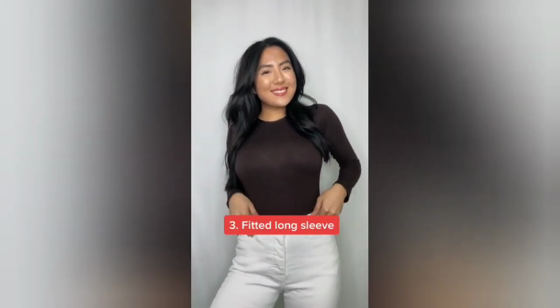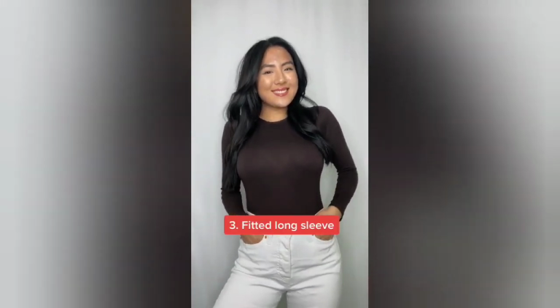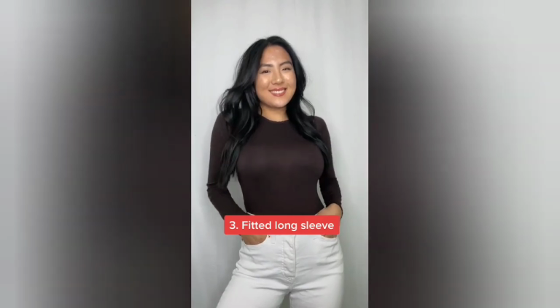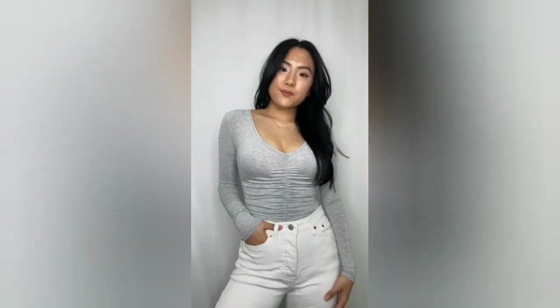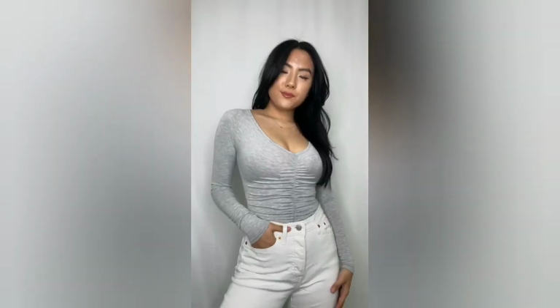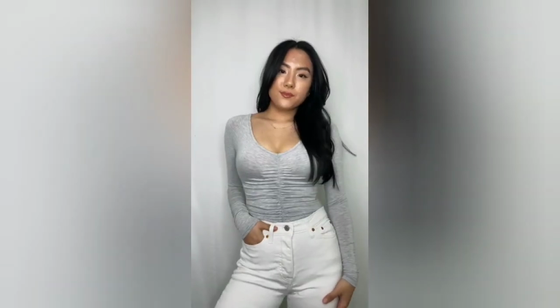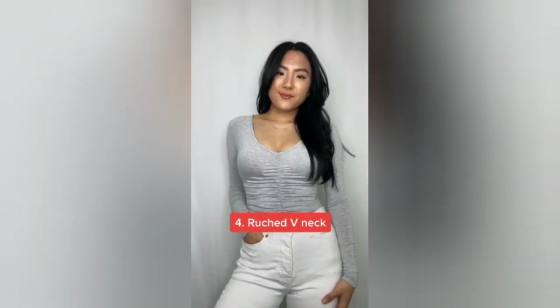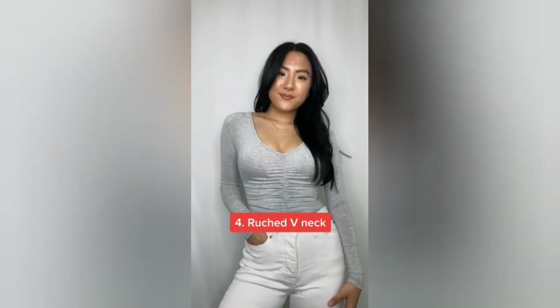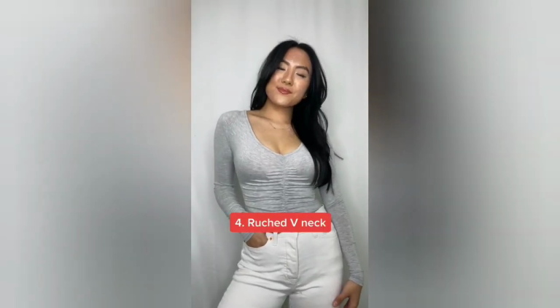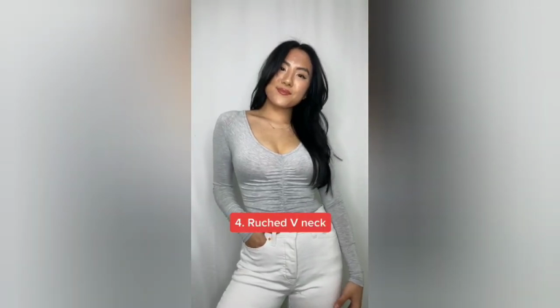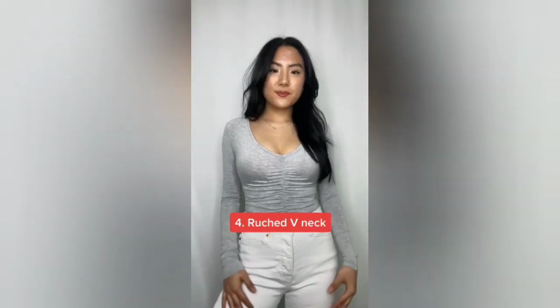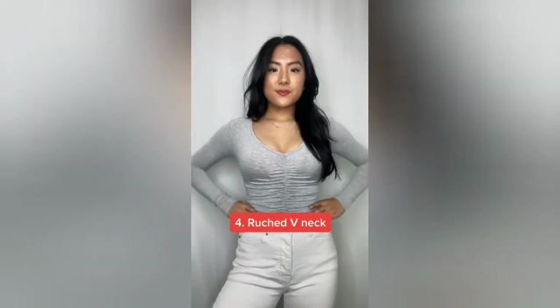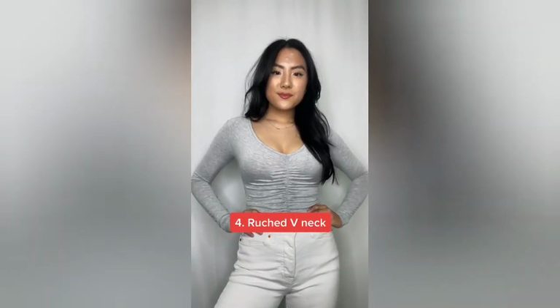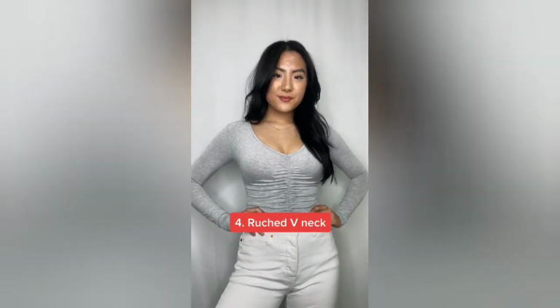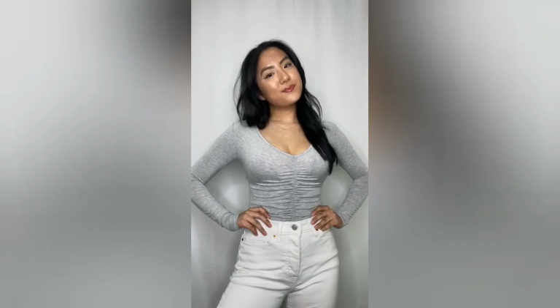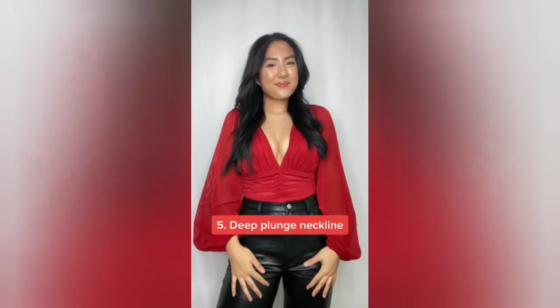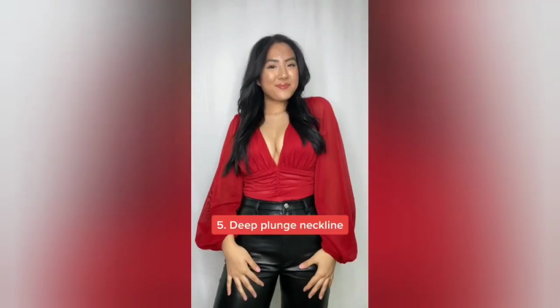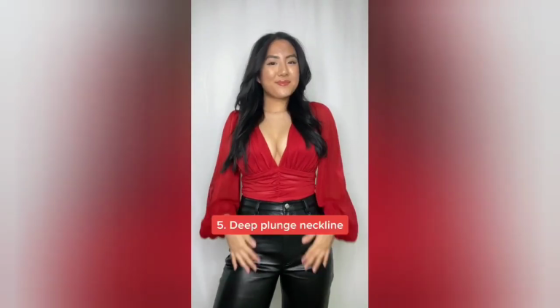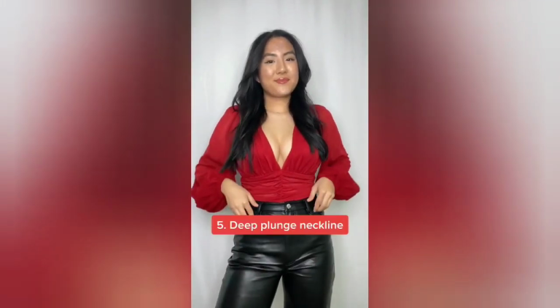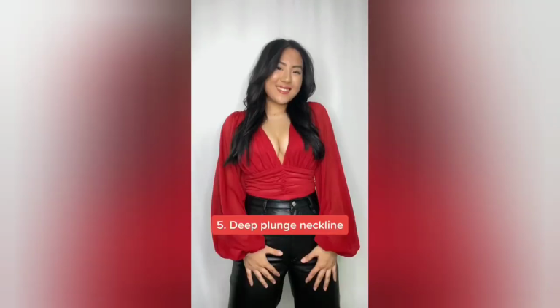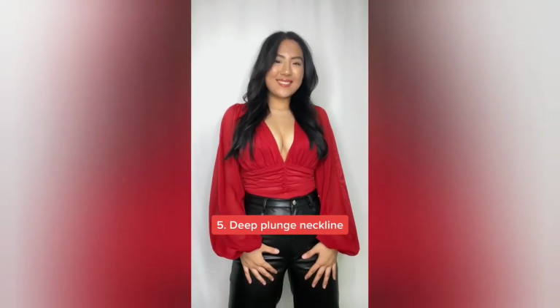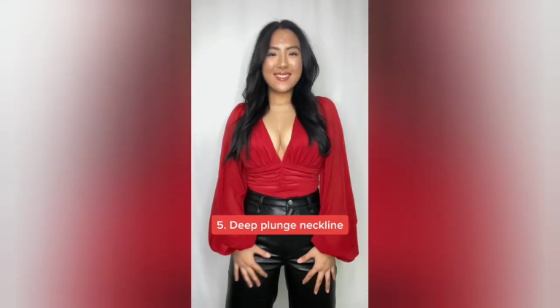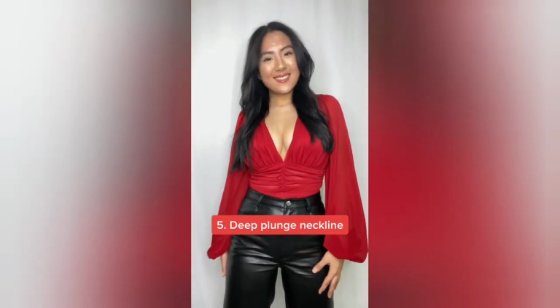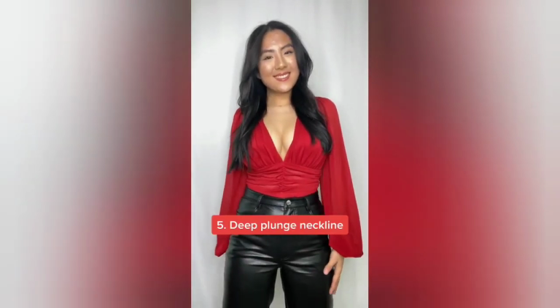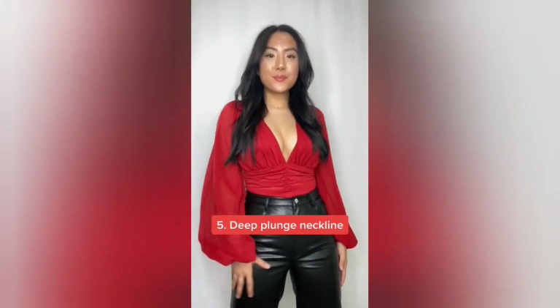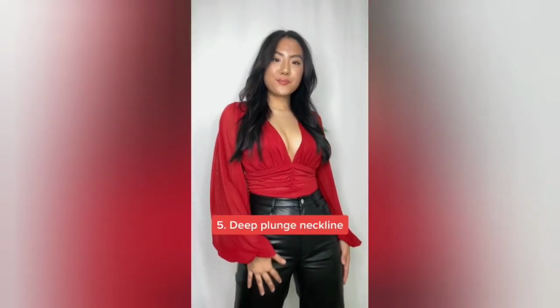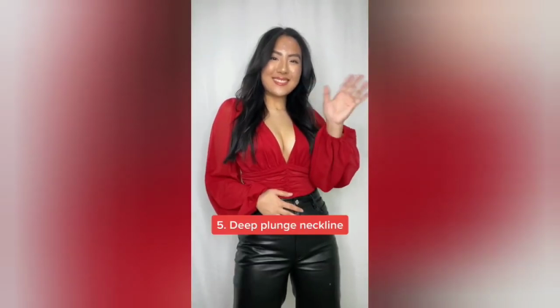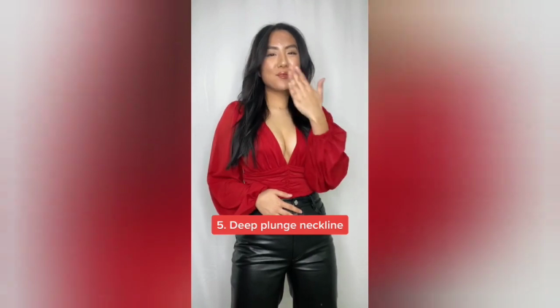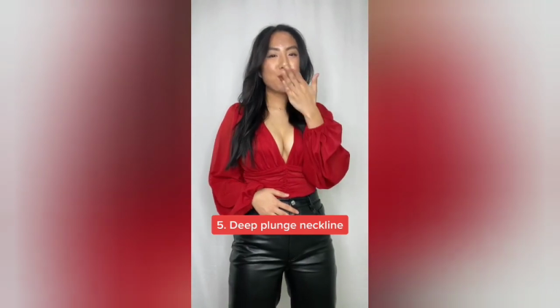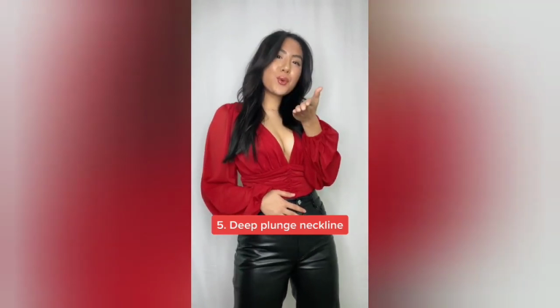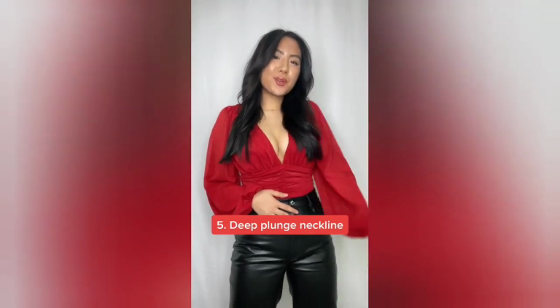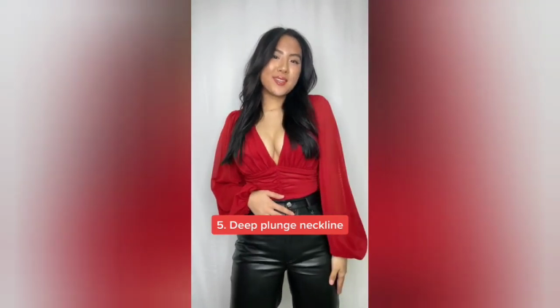Don't make the same mistake as I did and wear a nude bra — there are times when you want to show off your chest. Try it with this ruched bodysuit; it cinches in at your waist perfectly. And finally, if there's one thing girls with a larger chest can rock, it's a deep plunging neckline. I'm definitely going to be rocking this one during the holidays. Thanks for watching and follow for more.